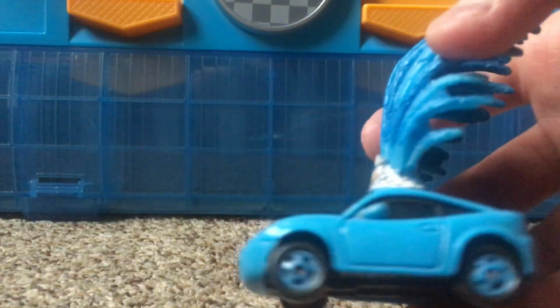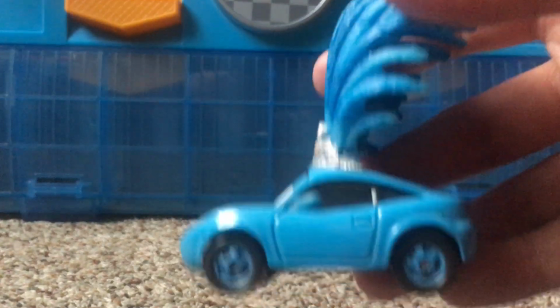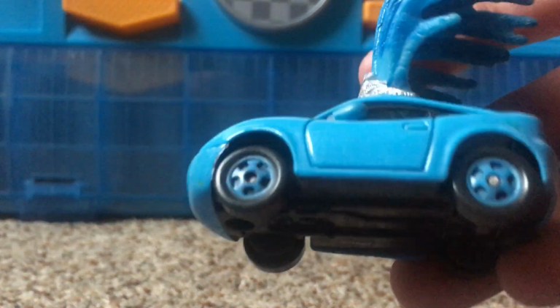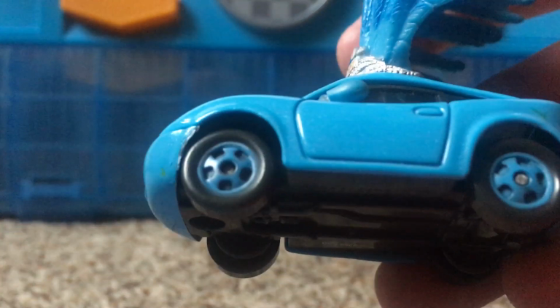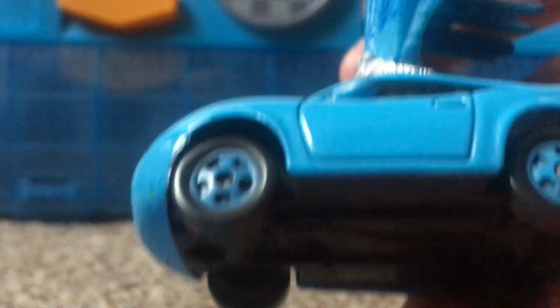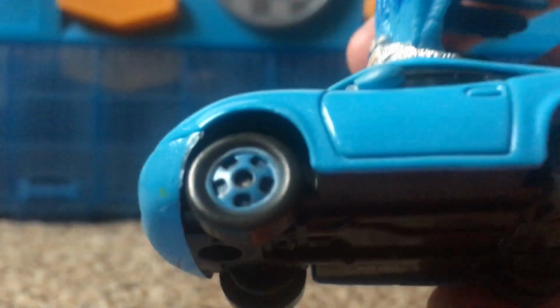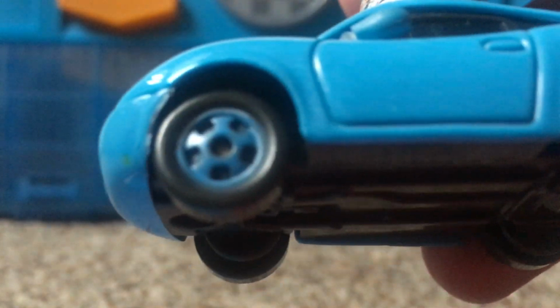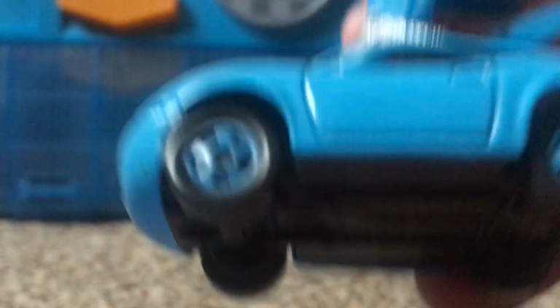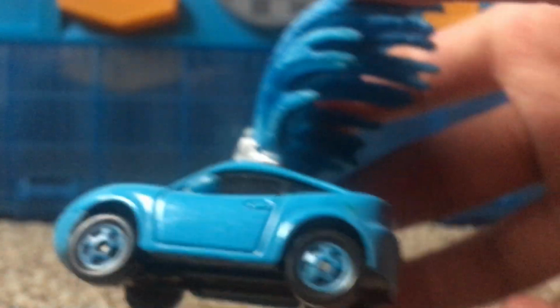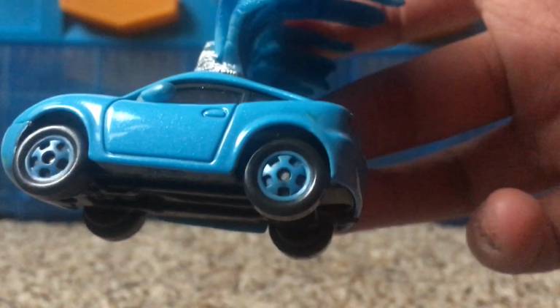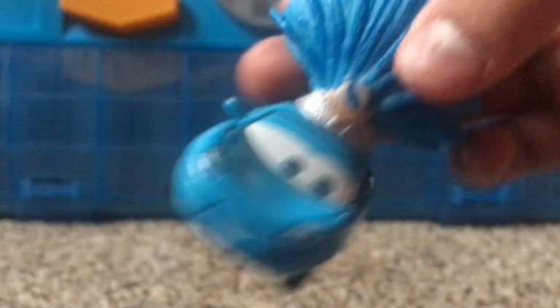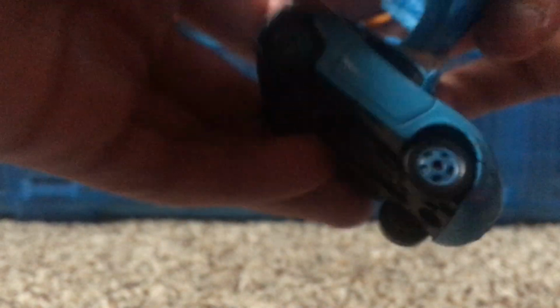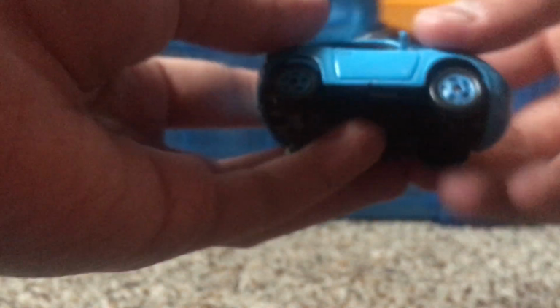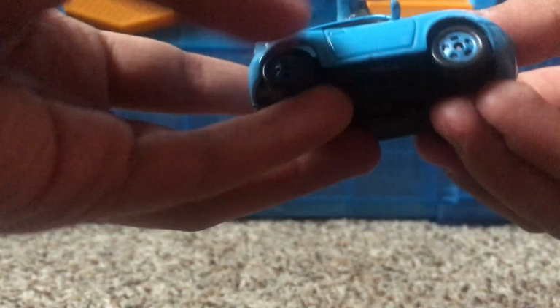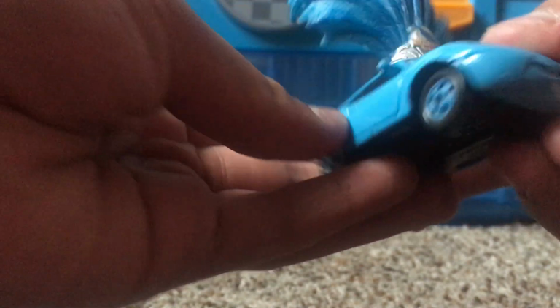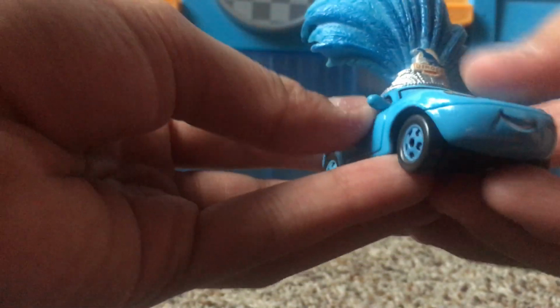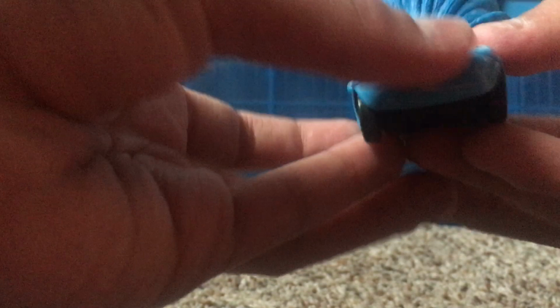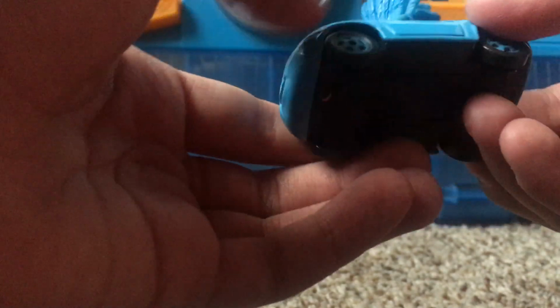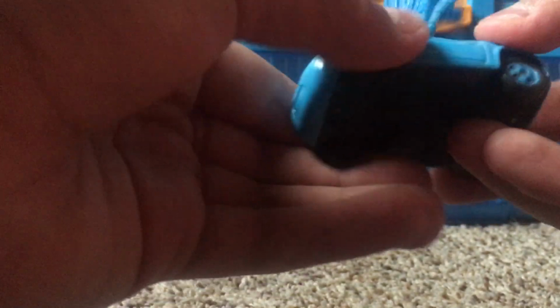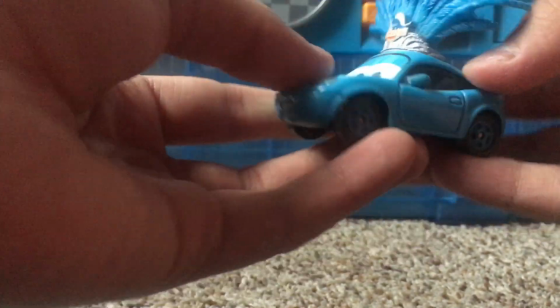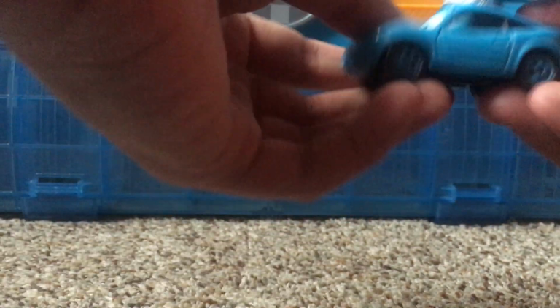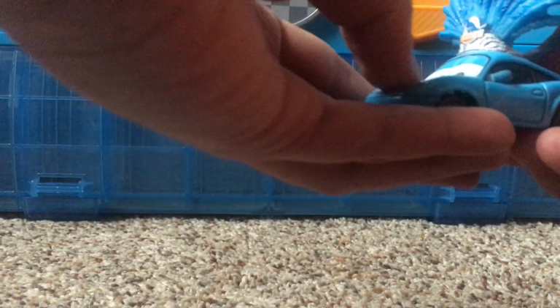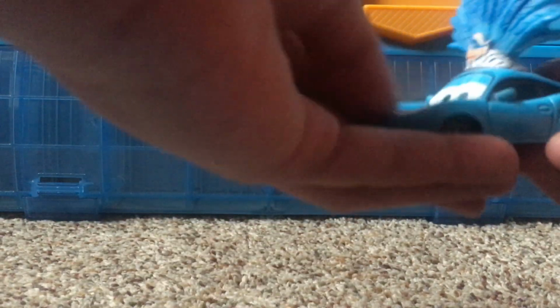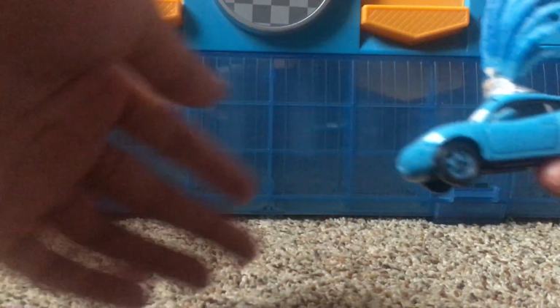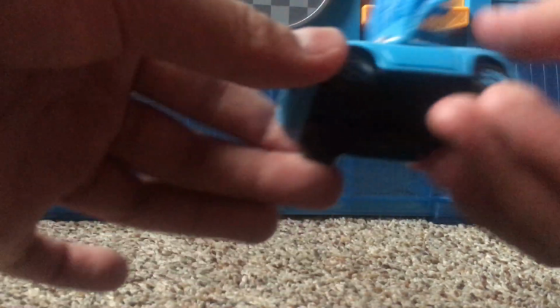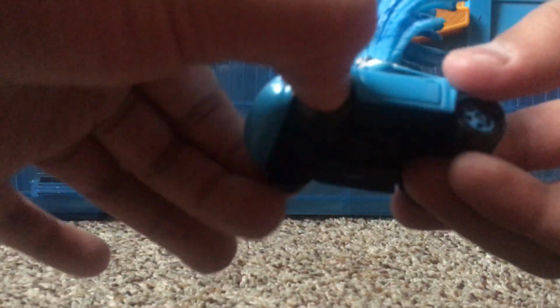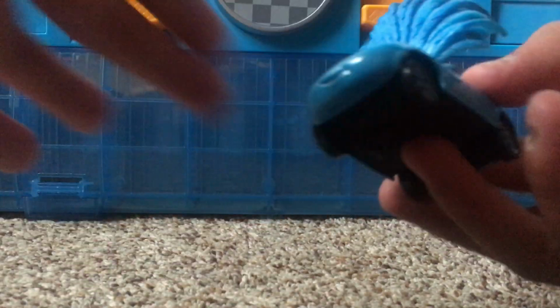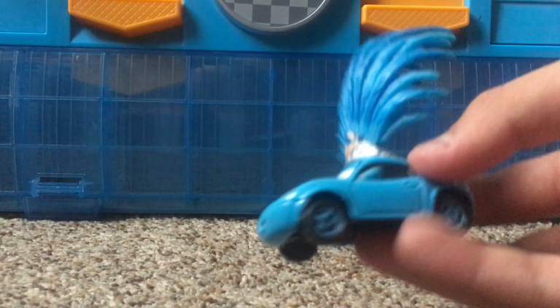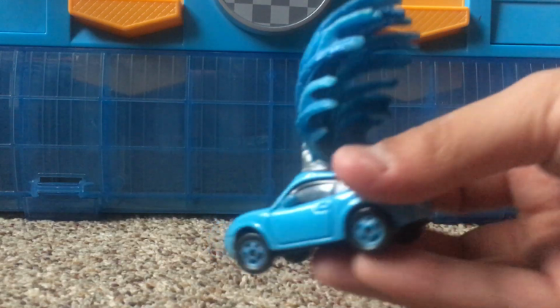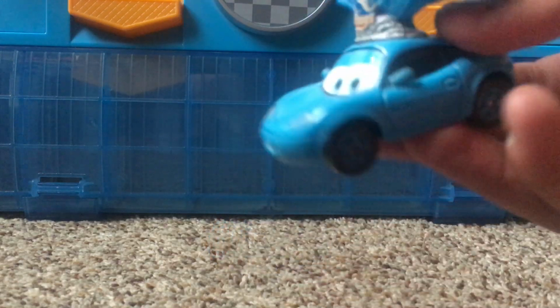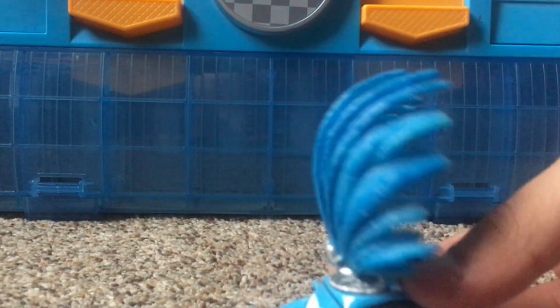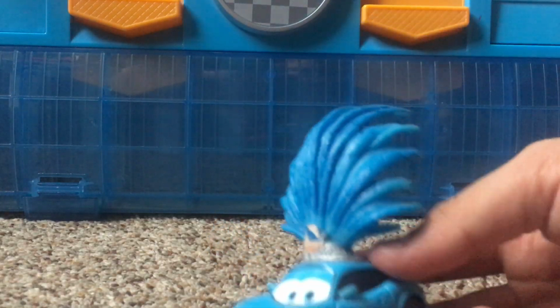Her tires are also black with a blue inside — all four of them. She's a pretty simple car type, really simple, like one of the ones you see in the background of all the movies.